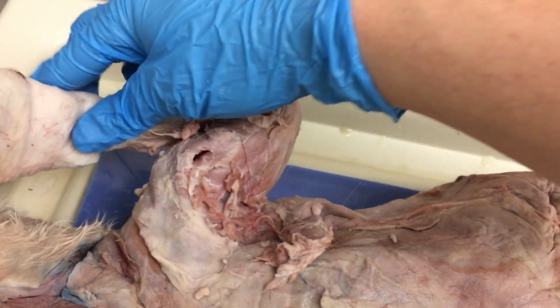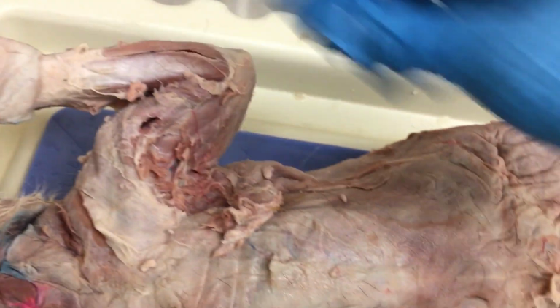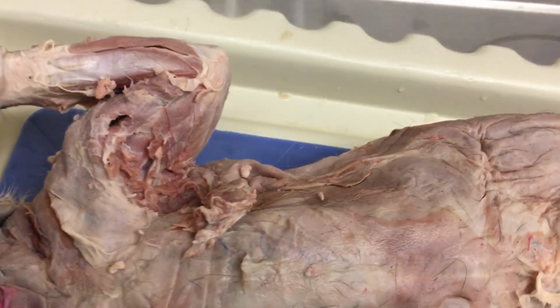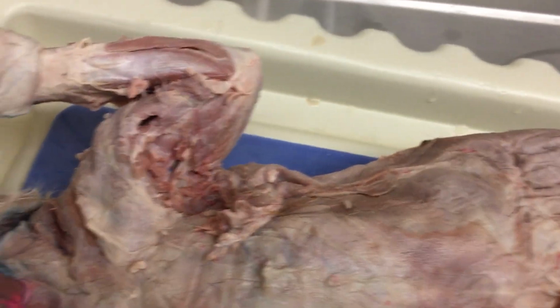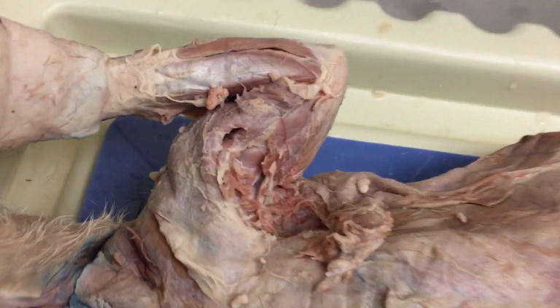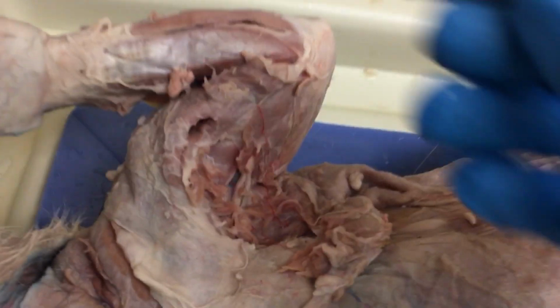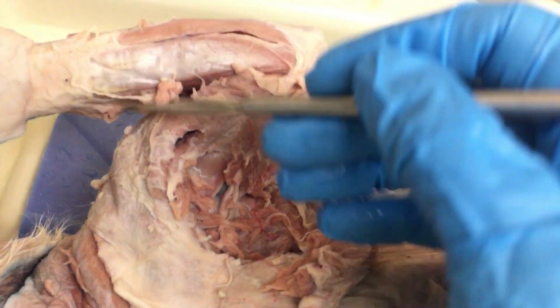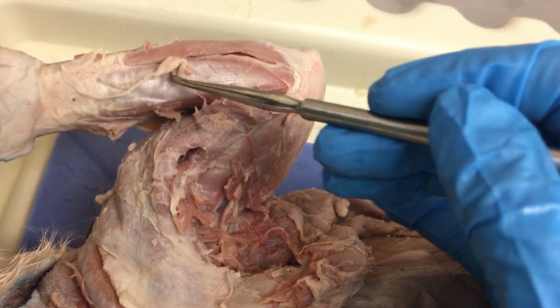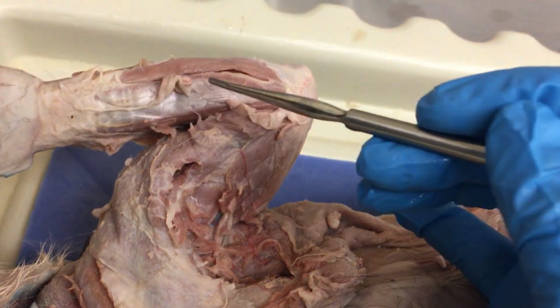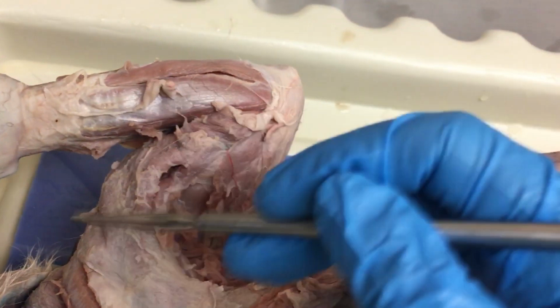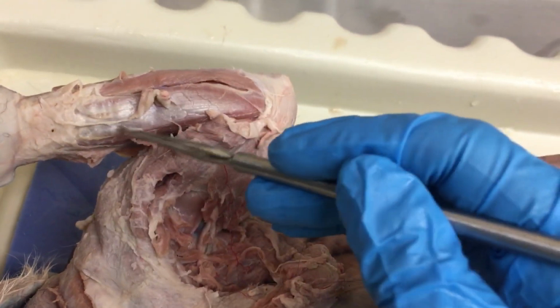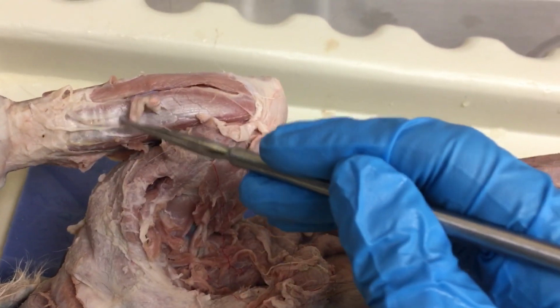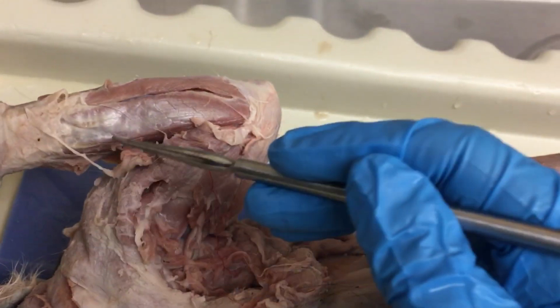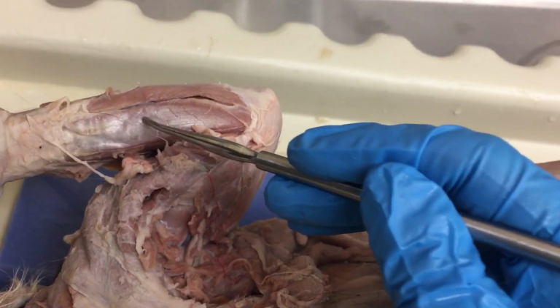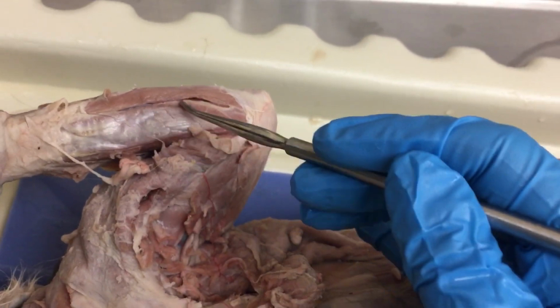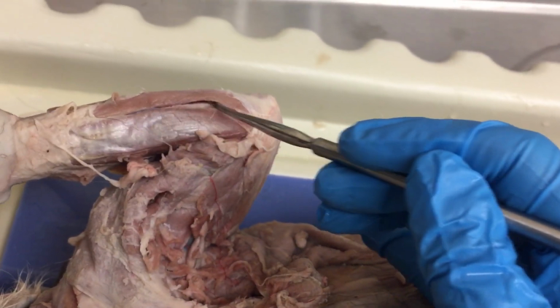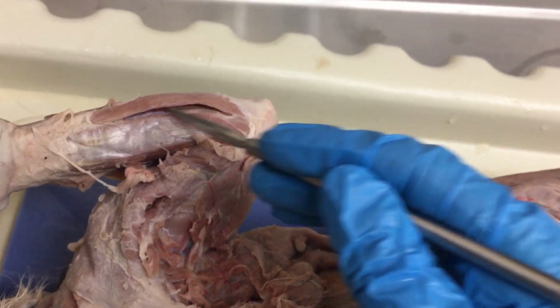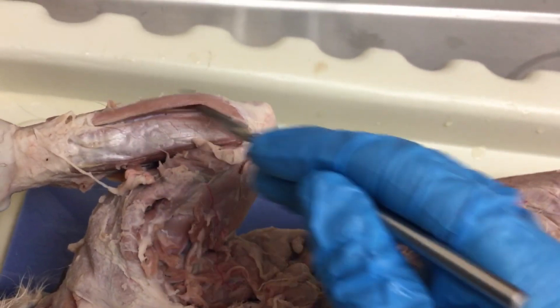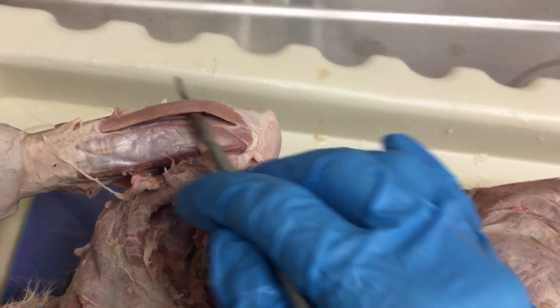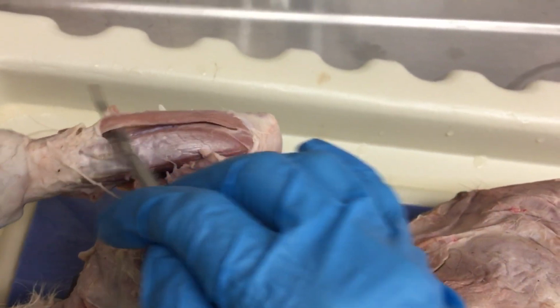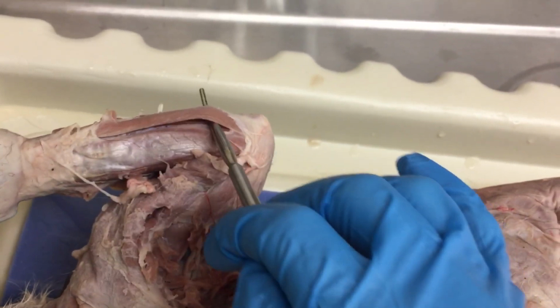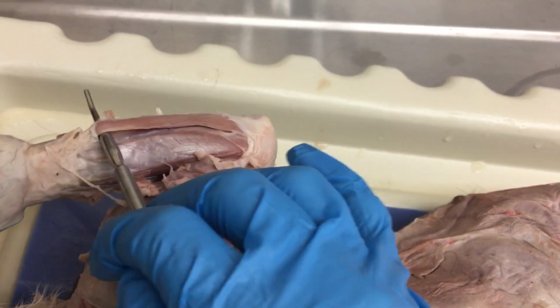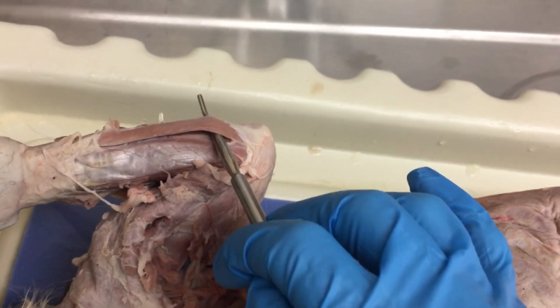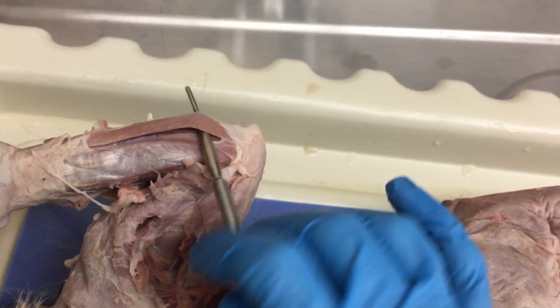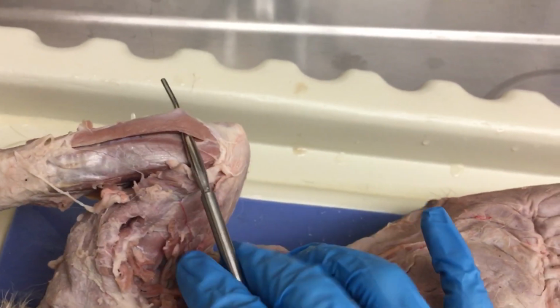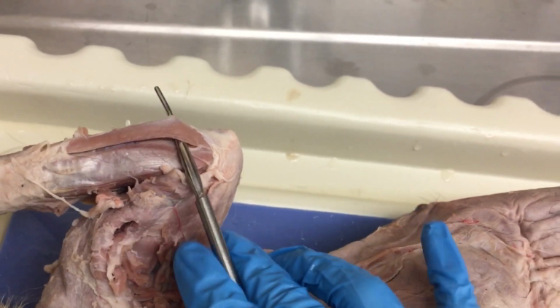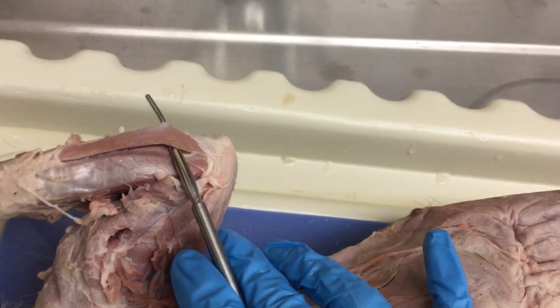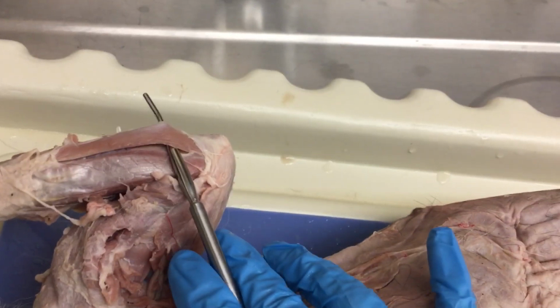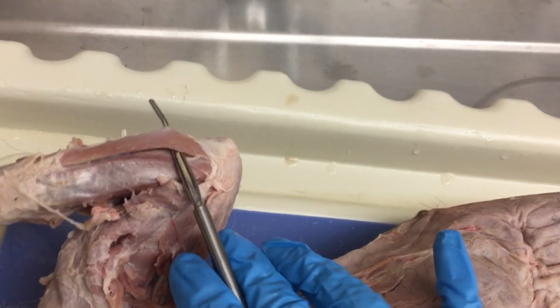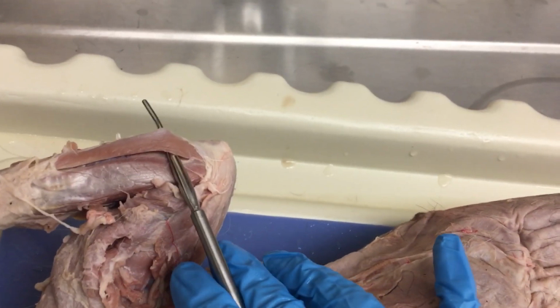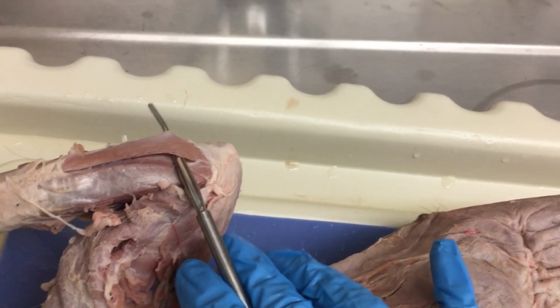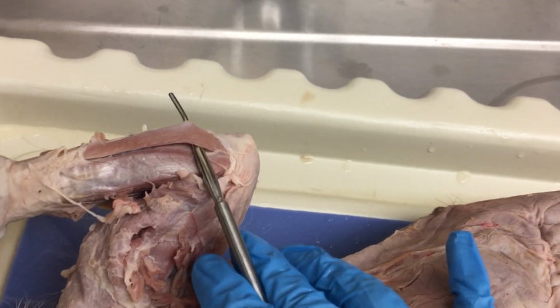When you're working on the forearm, as you clear the fascia away, you're going to start to see all of the muscles sort of separate. Your goal is to be able to do this because that will help you separate them out and make them easier to identify.